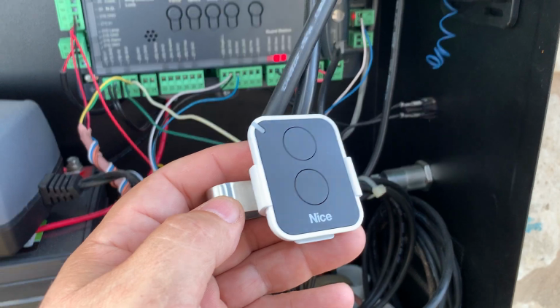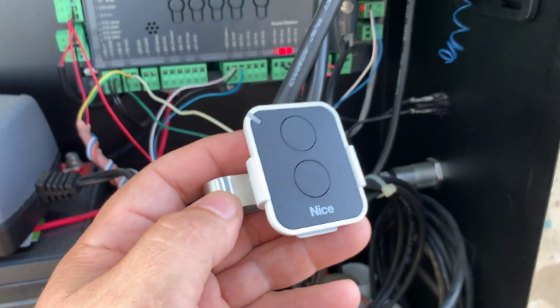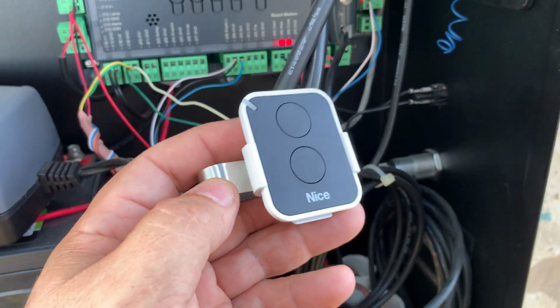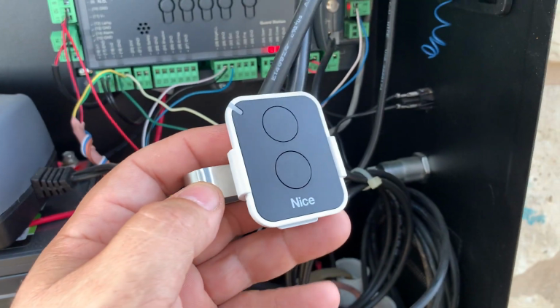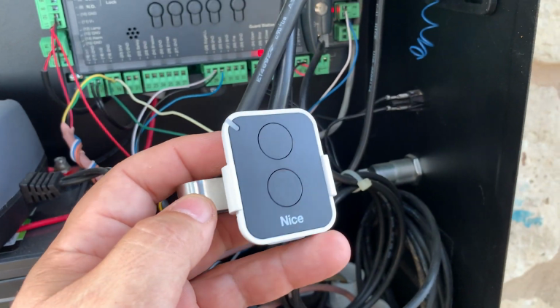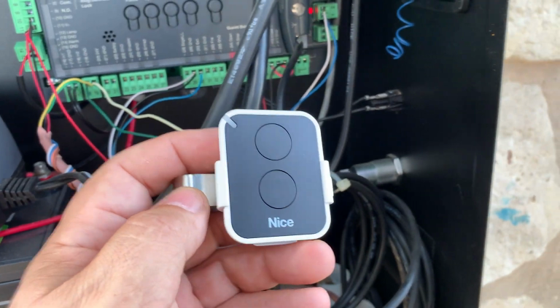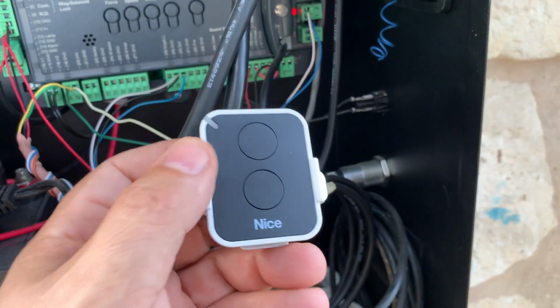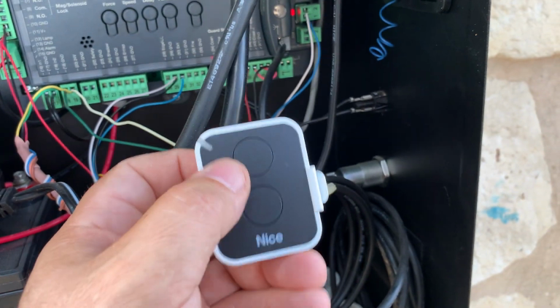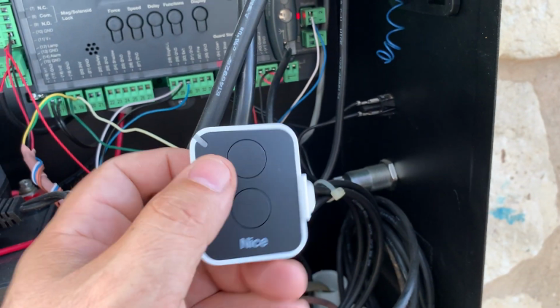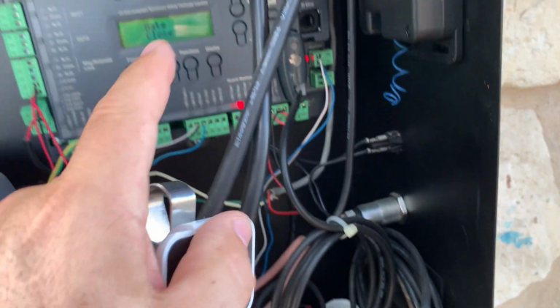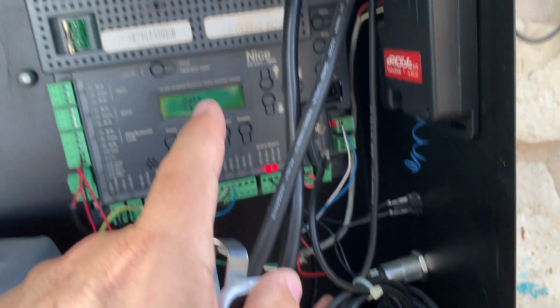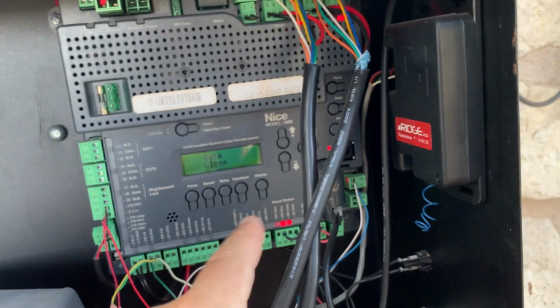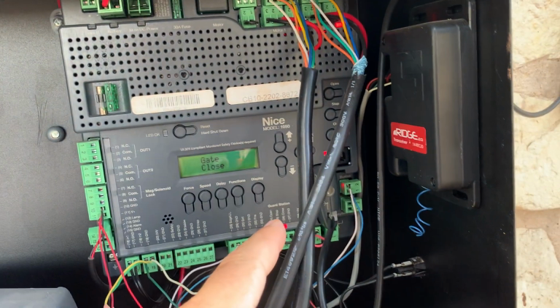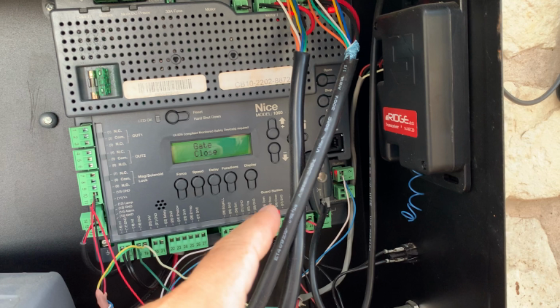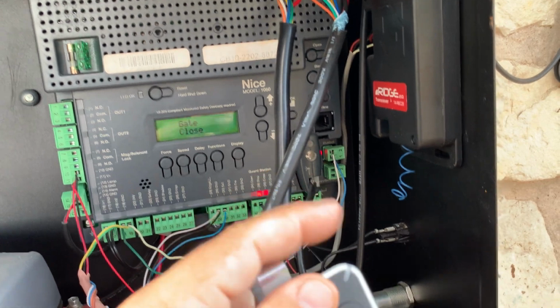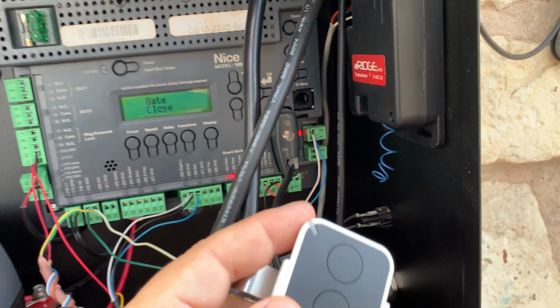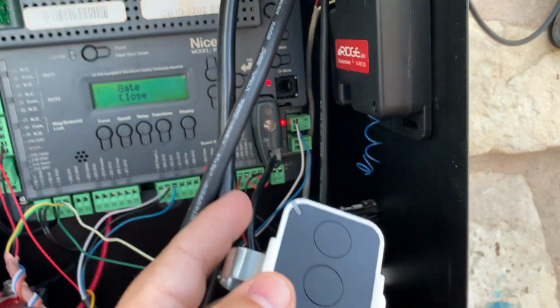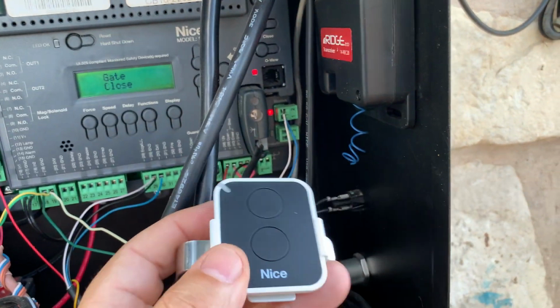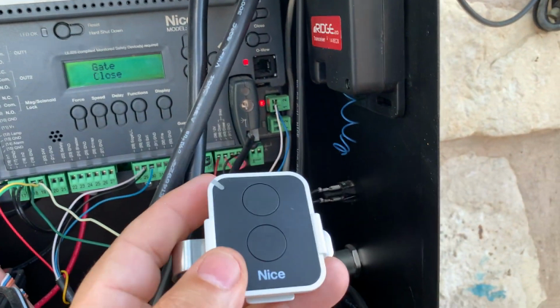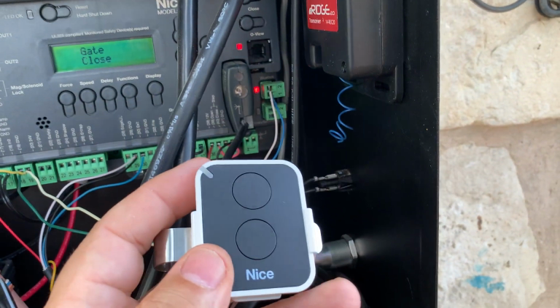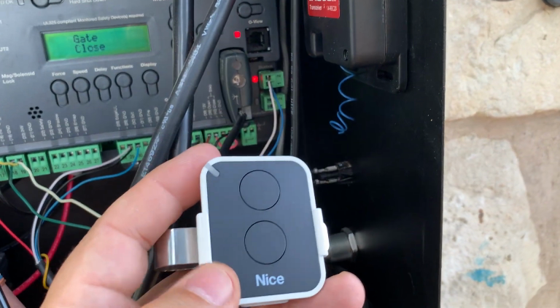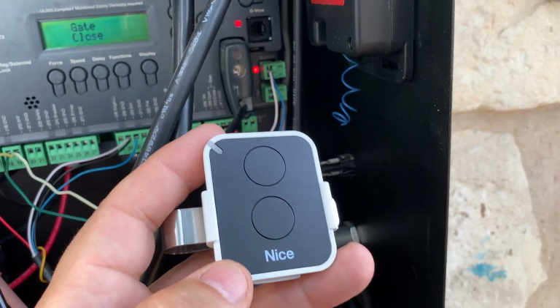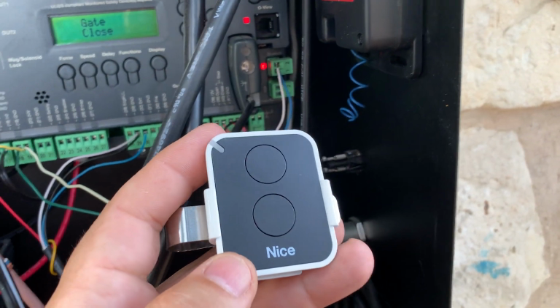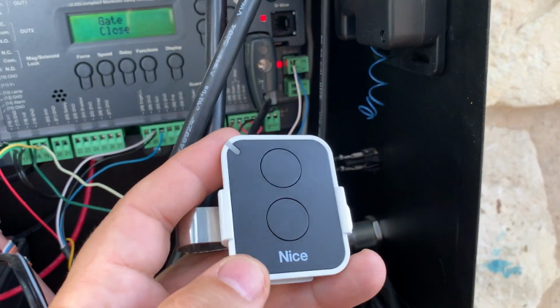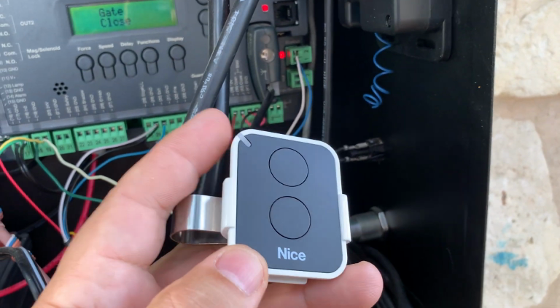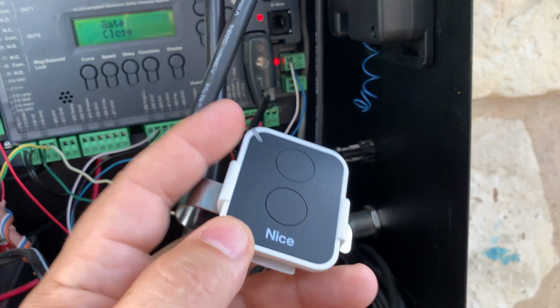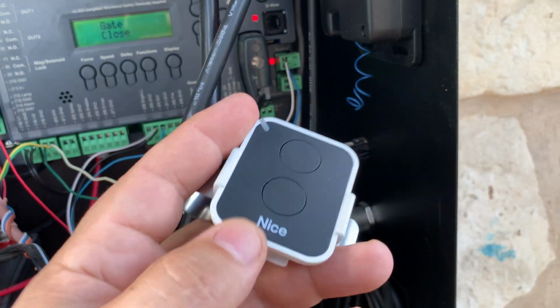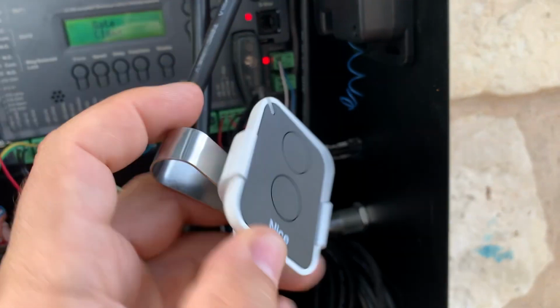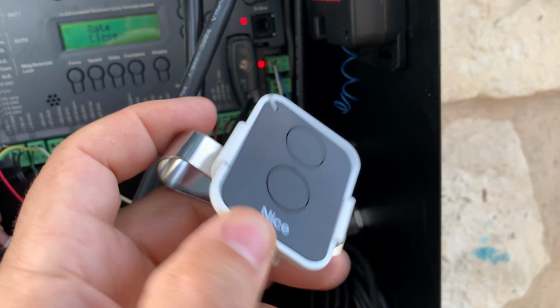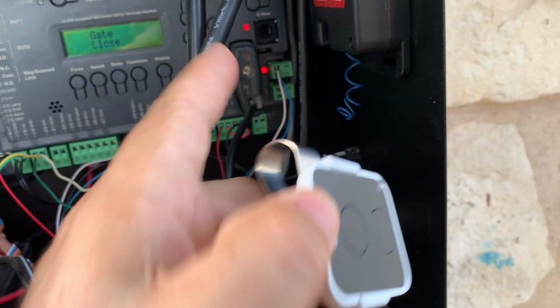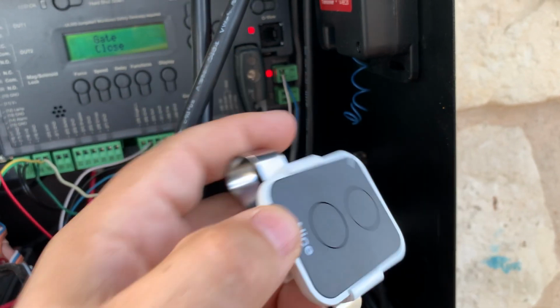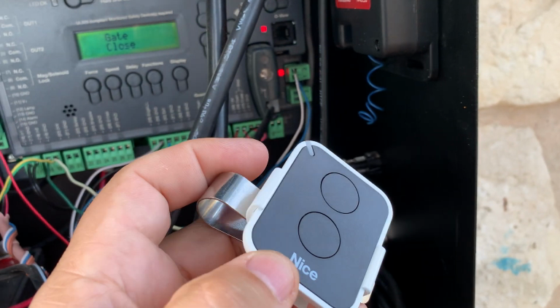If you have one of these nice remotes and you need to clear it out so that you can get it to connect to your 1050 board, sometimes it won't connect with the normal pairing mode. What you got to do is you got to zero this thing out to that receiver.